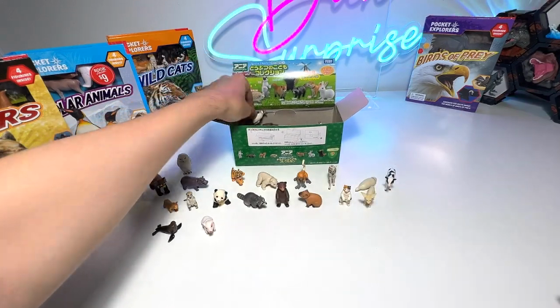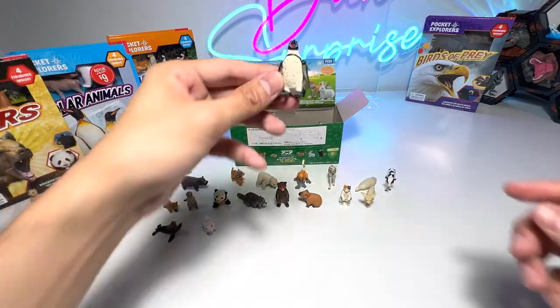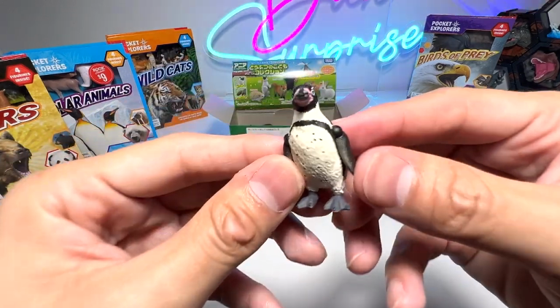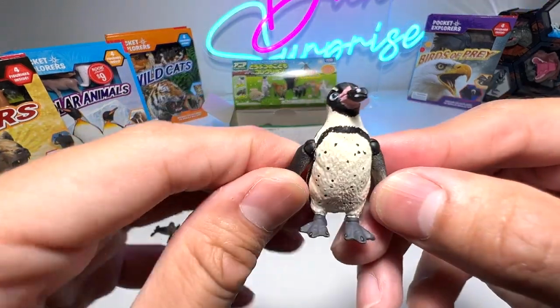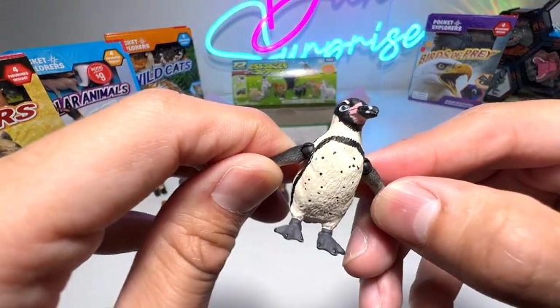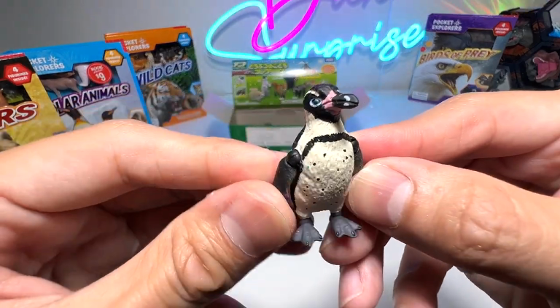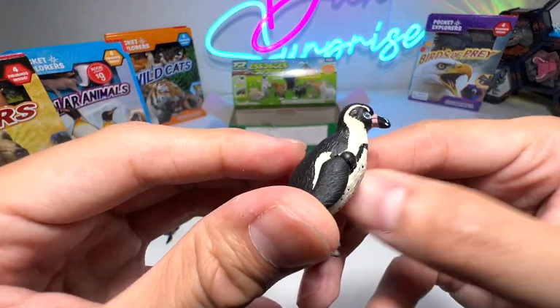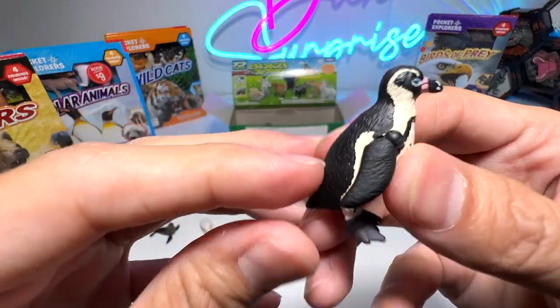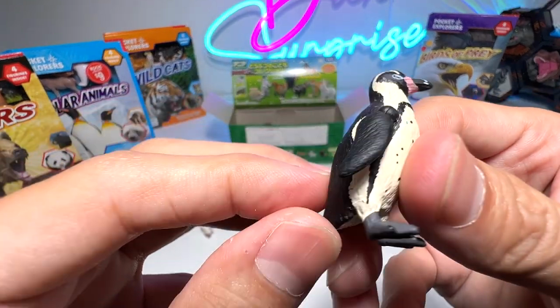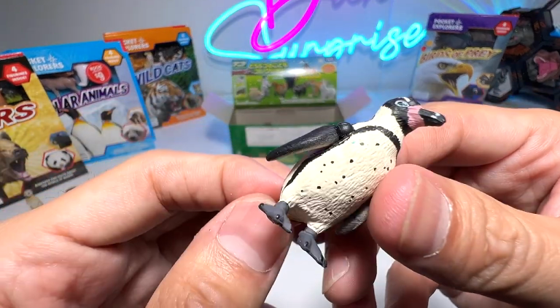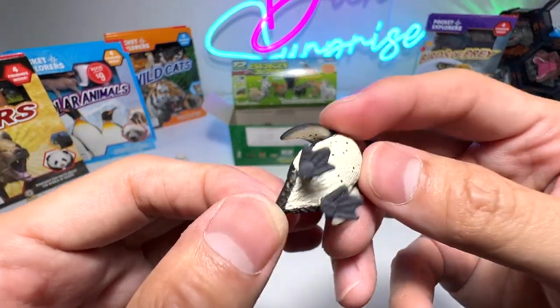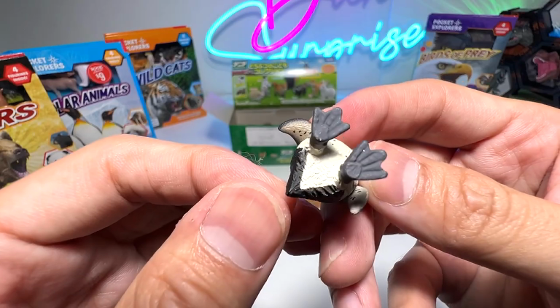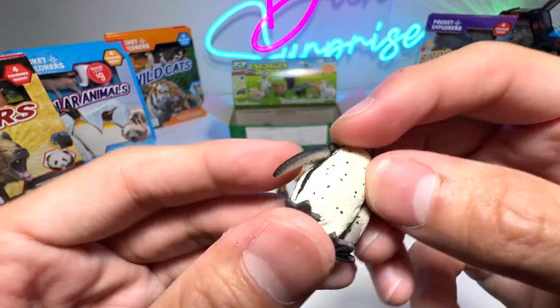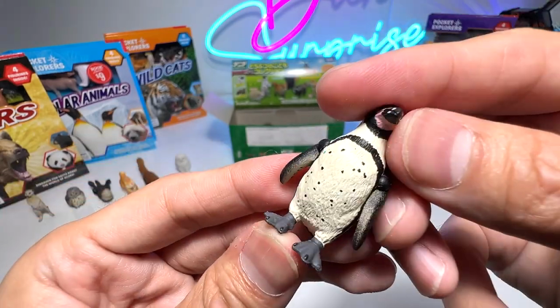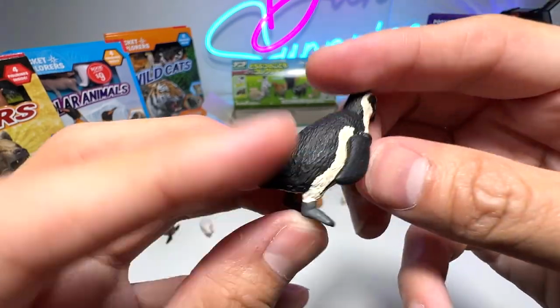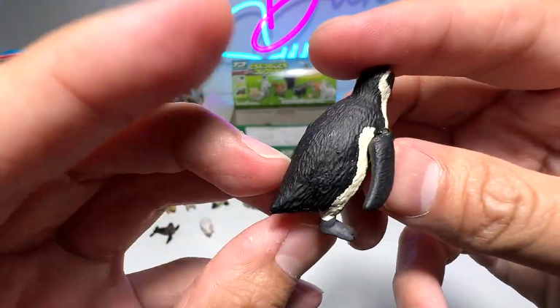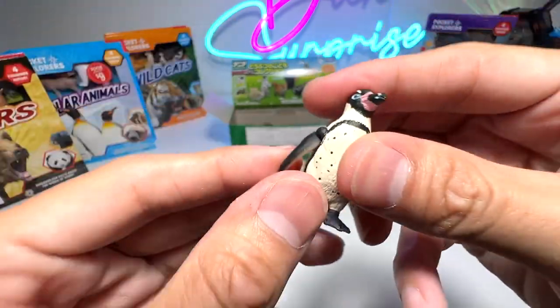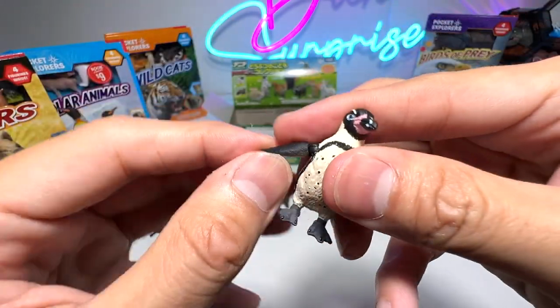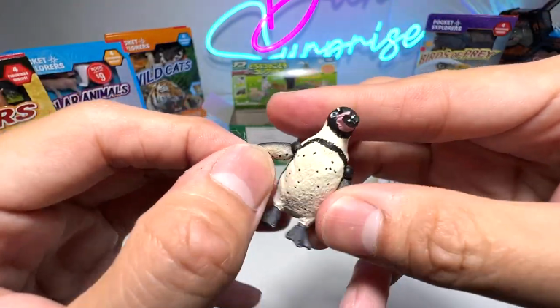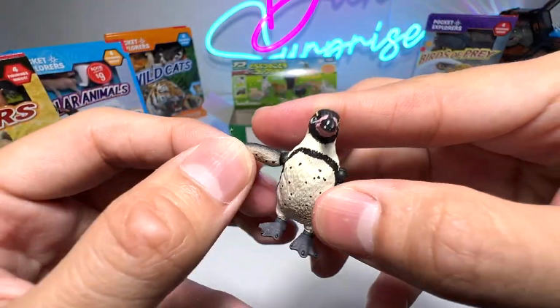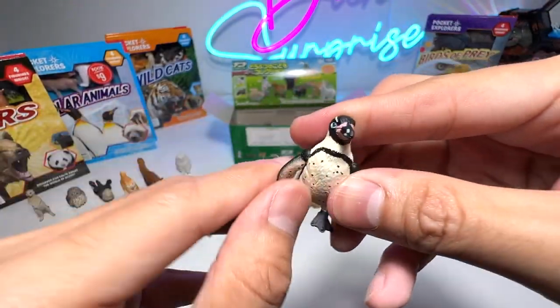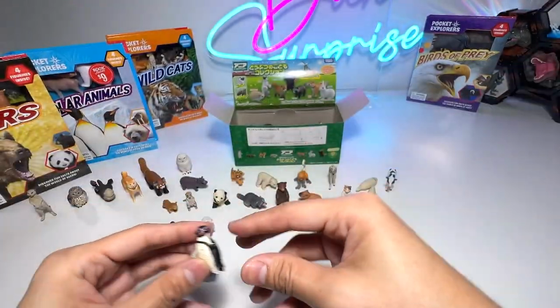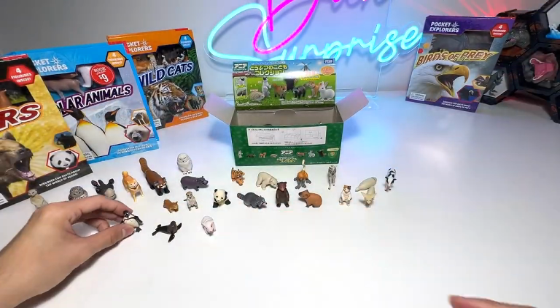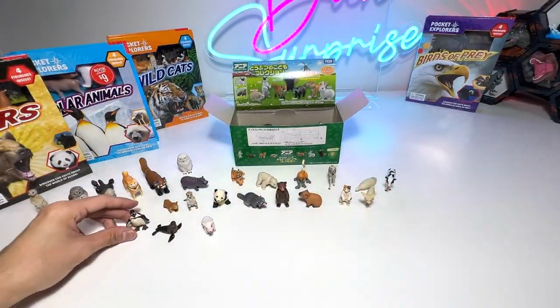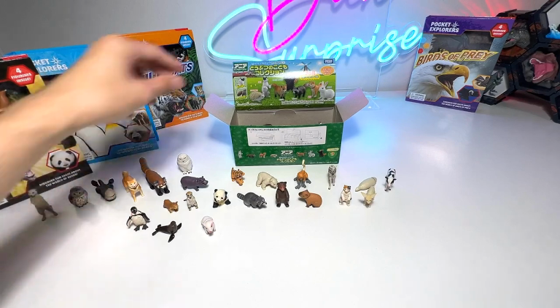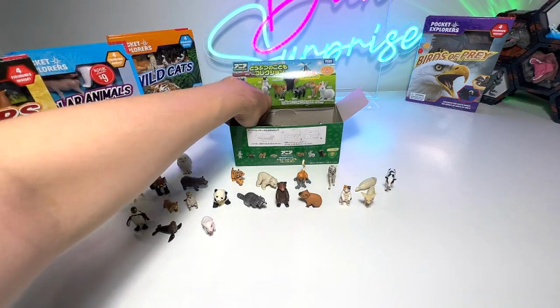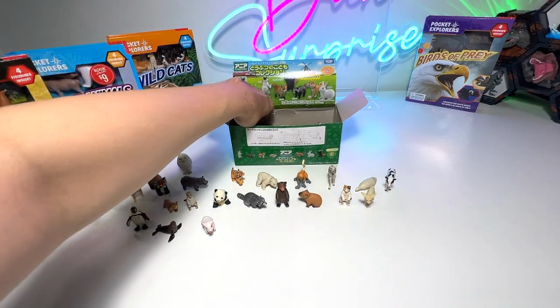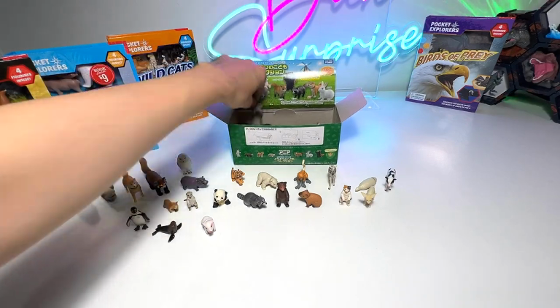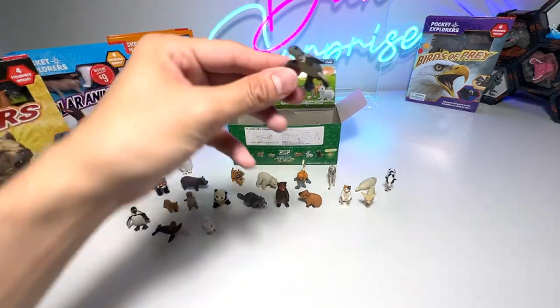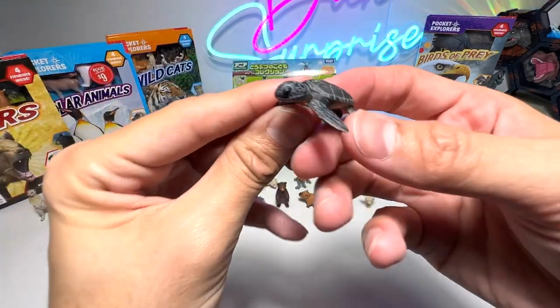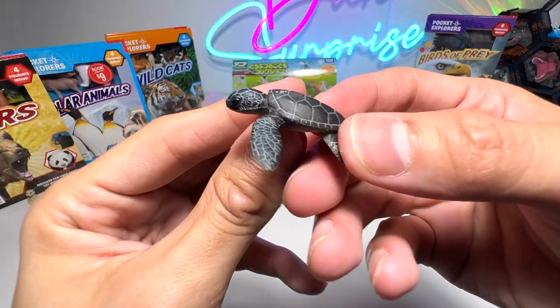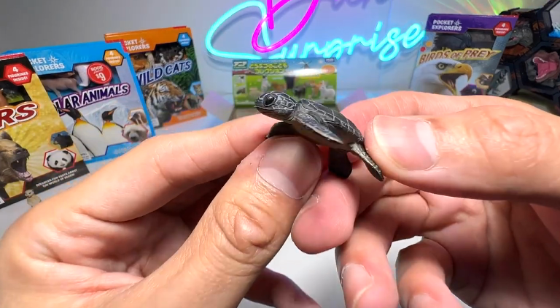I think we have a penguin here — an African penguin, if I'm not wrong. Comes with movable flippers. Next, we have a baby turtle.